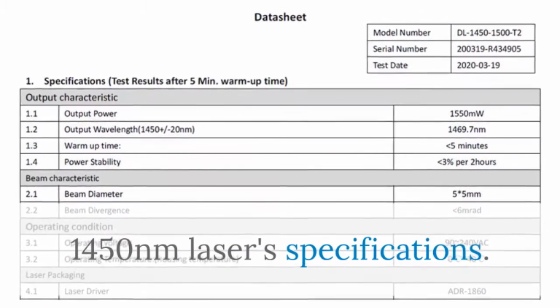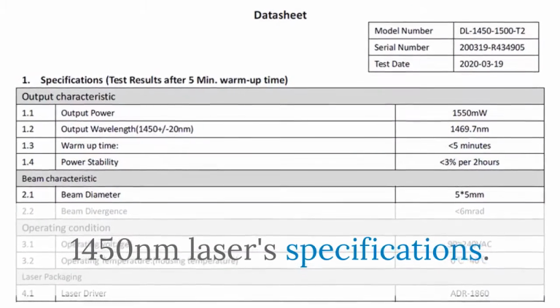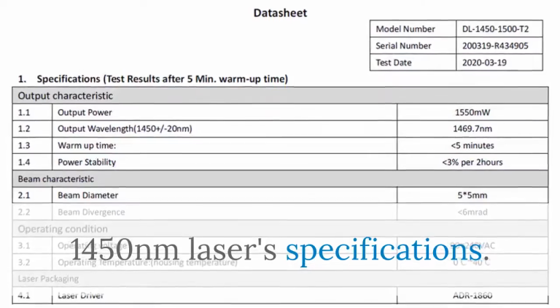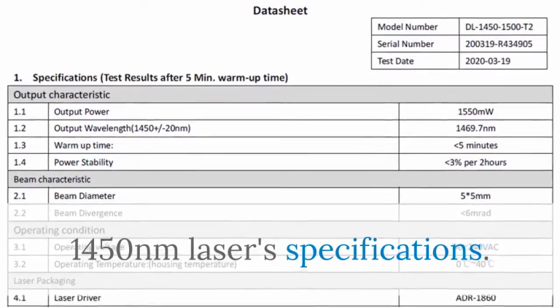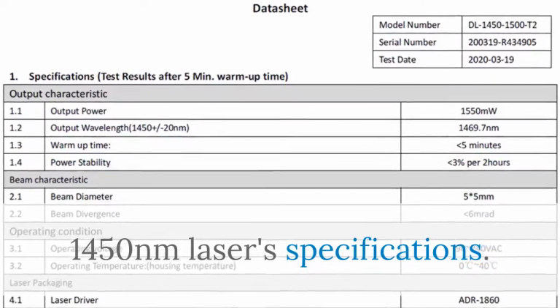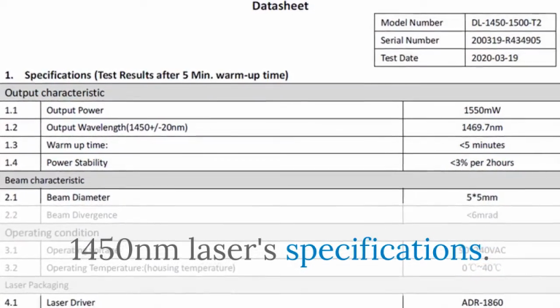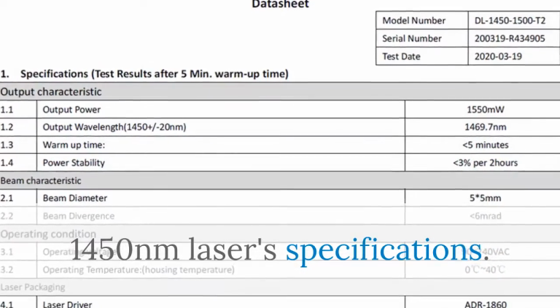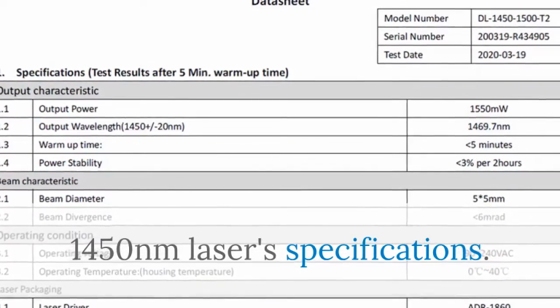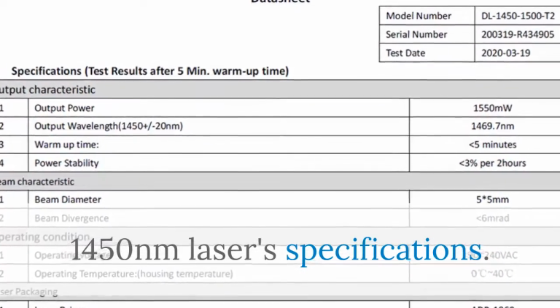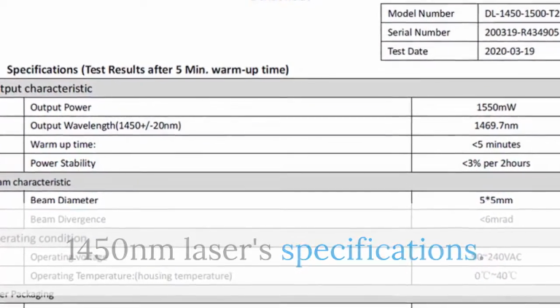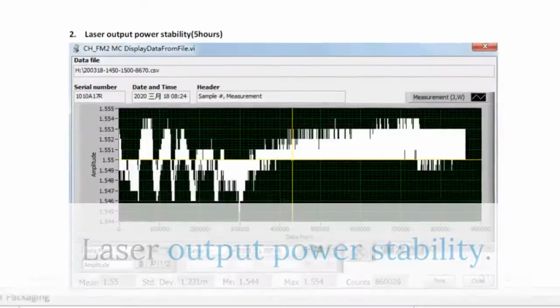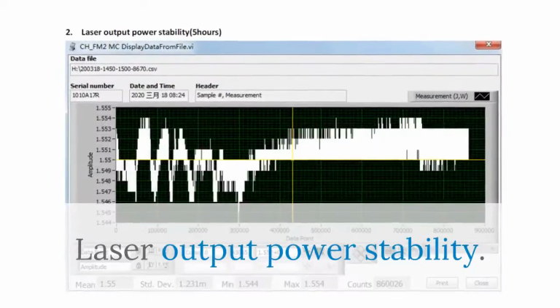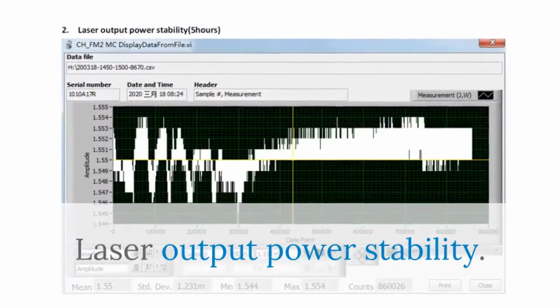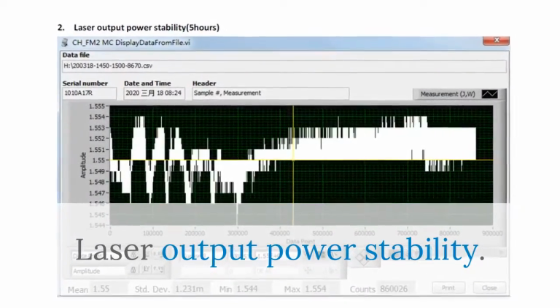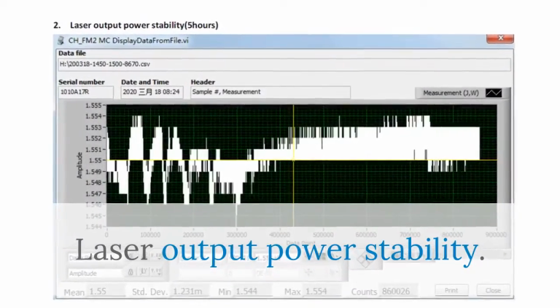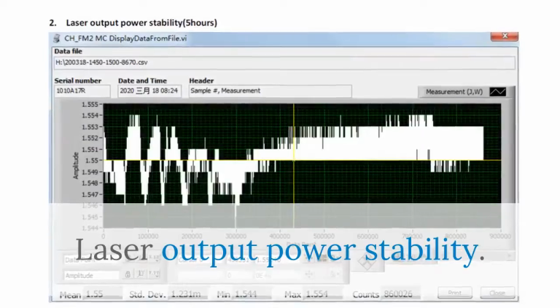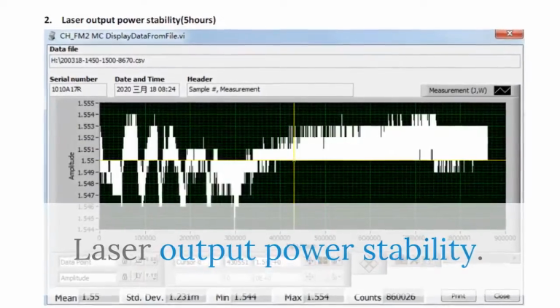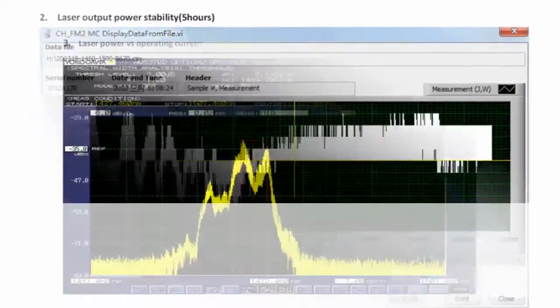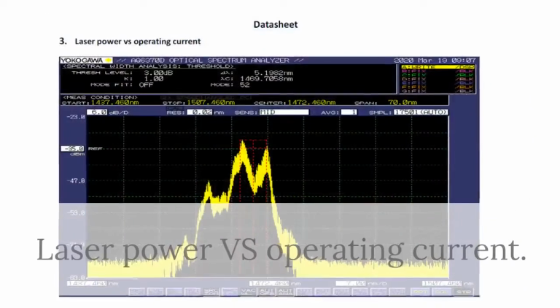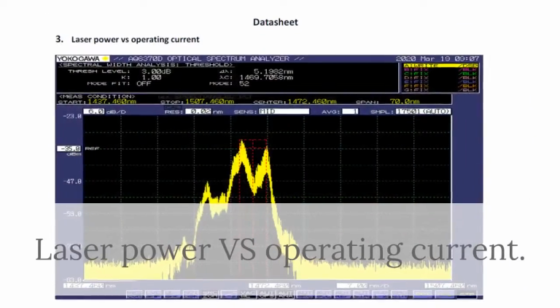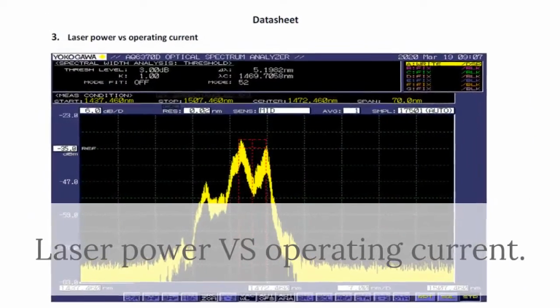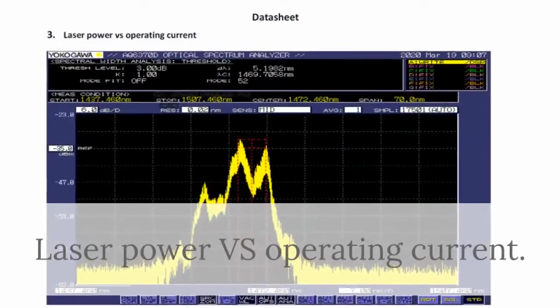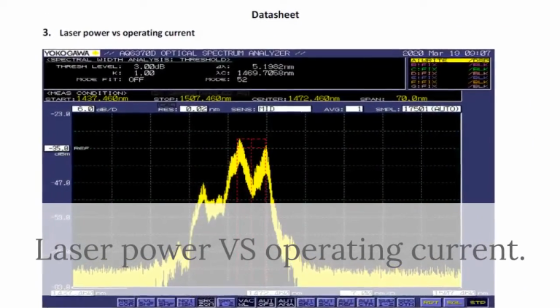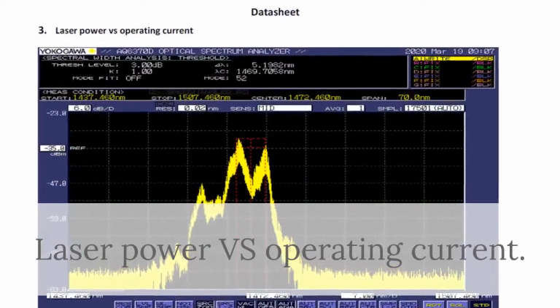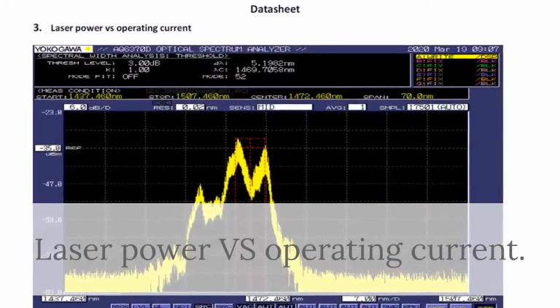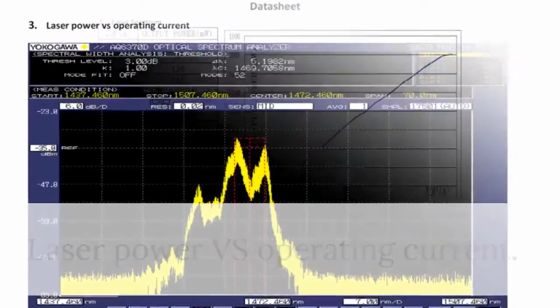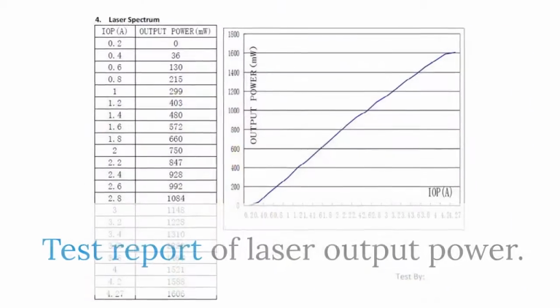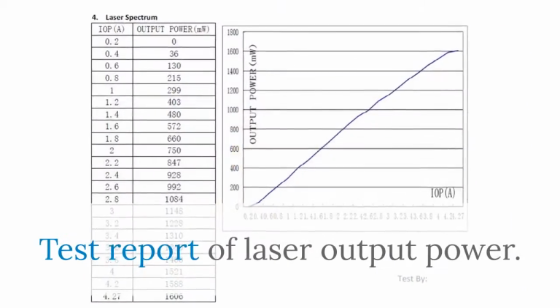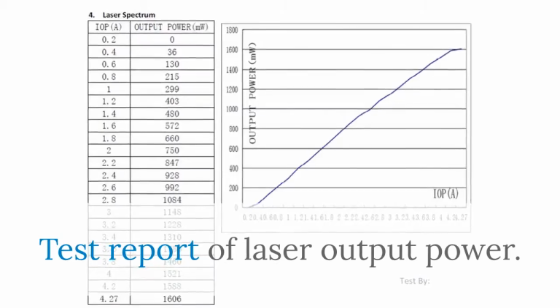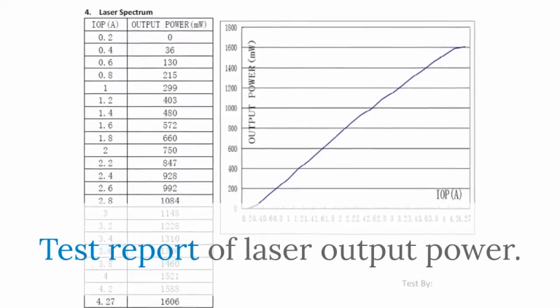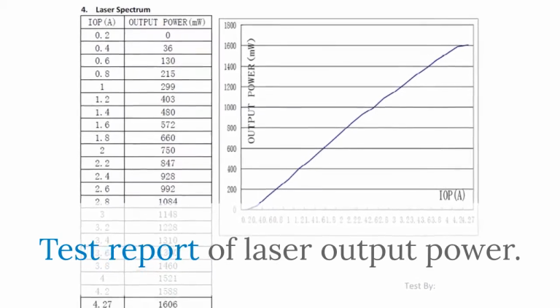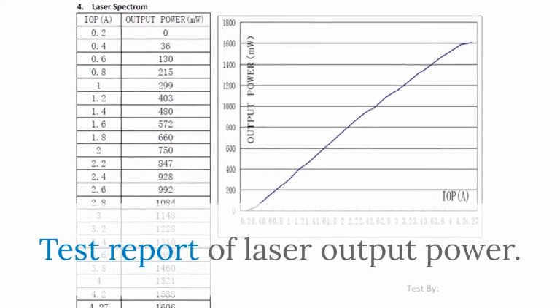1450 nanometers laser specifications: laser output power stability, laser power versus operating current, and test report of laser output power.